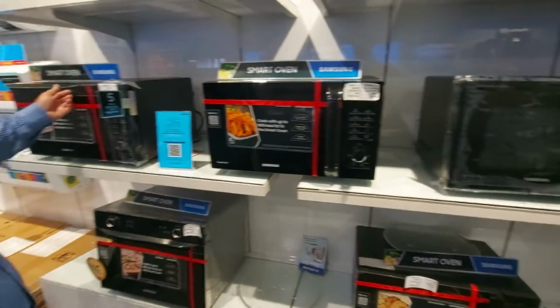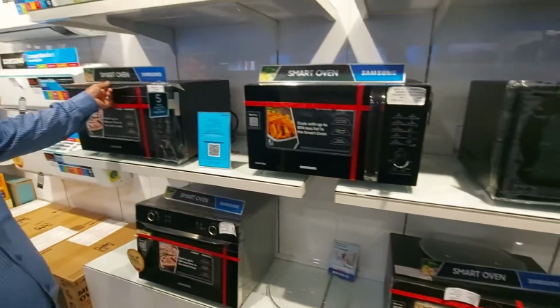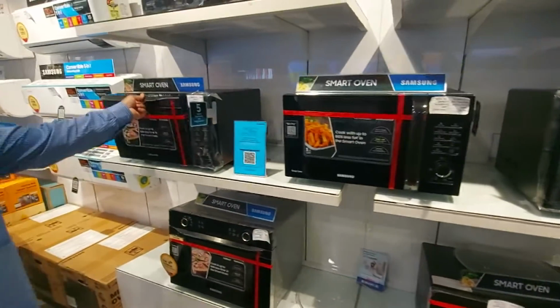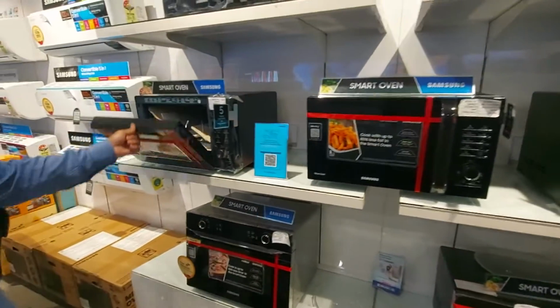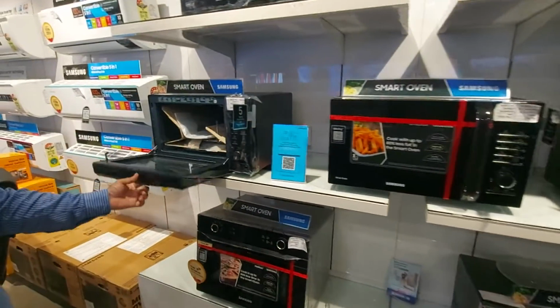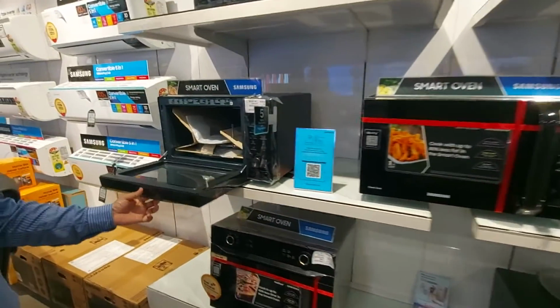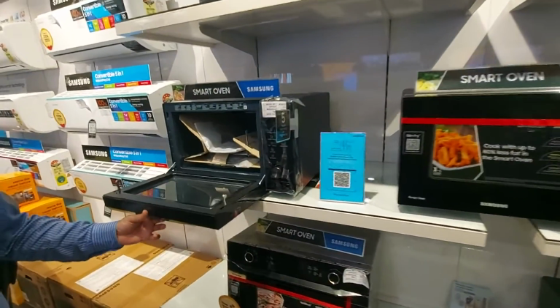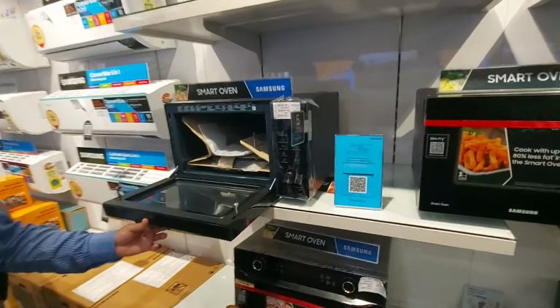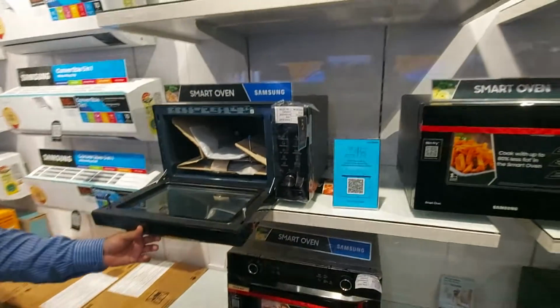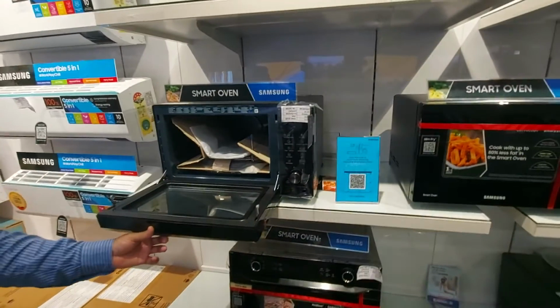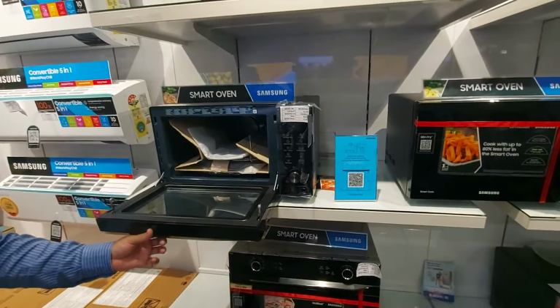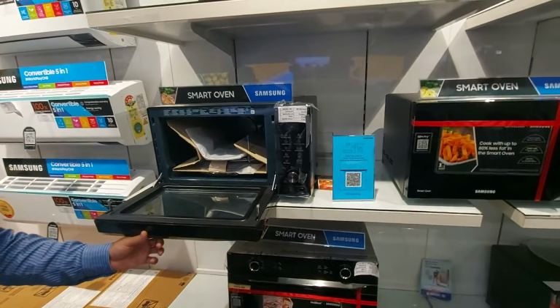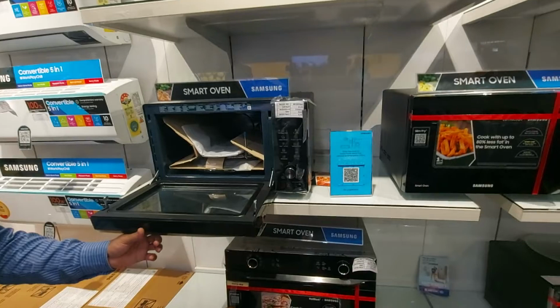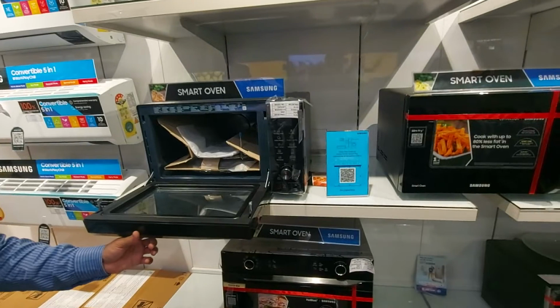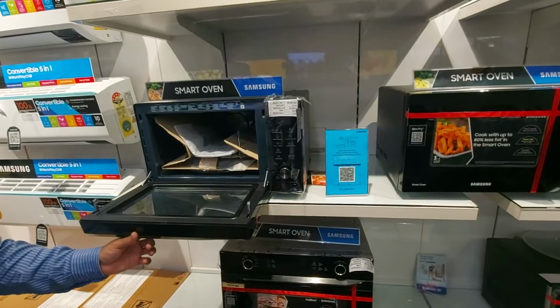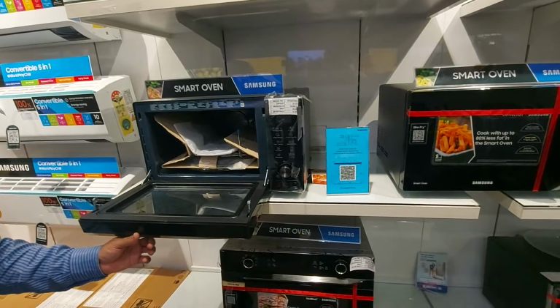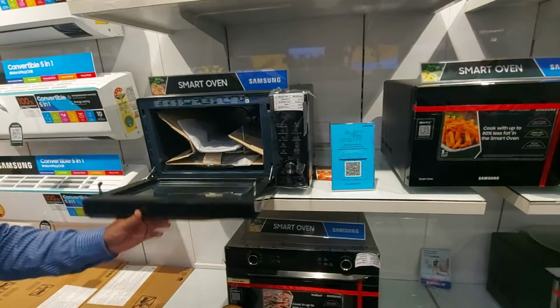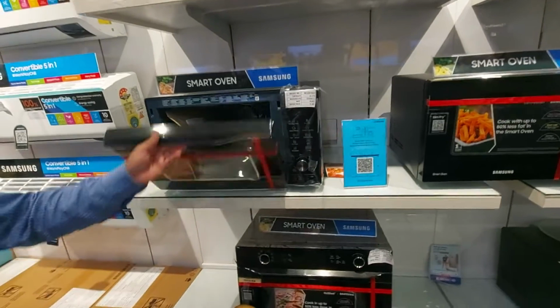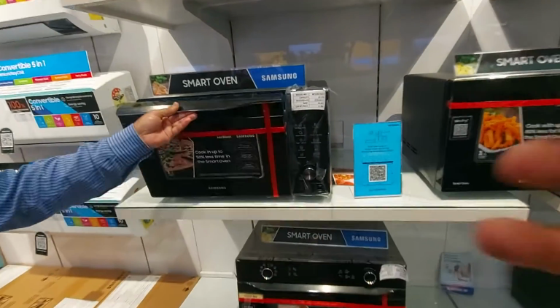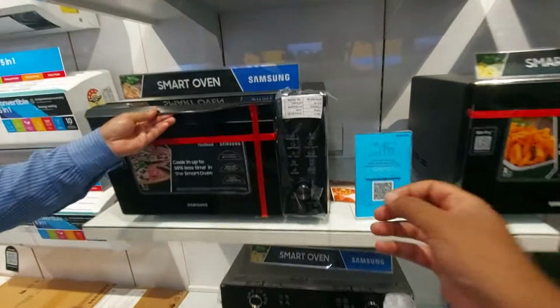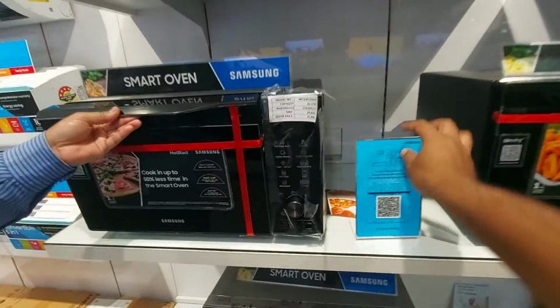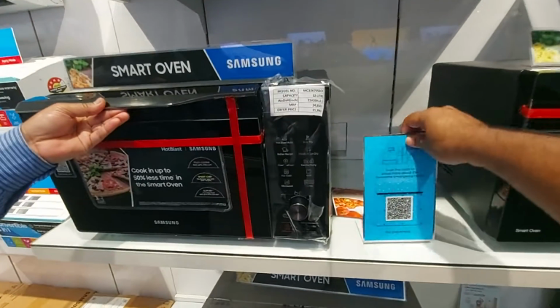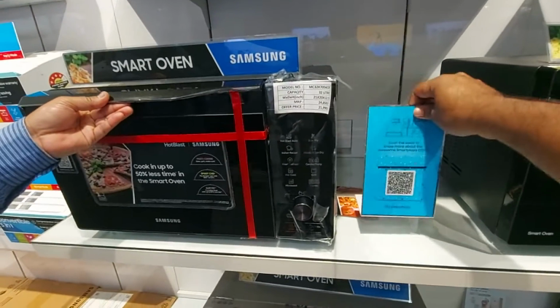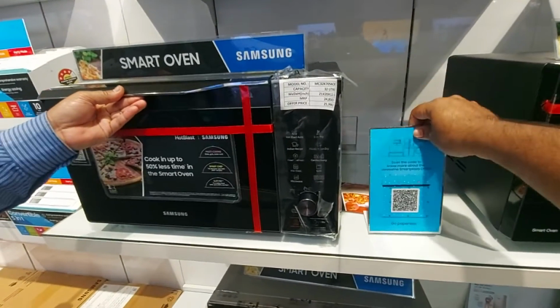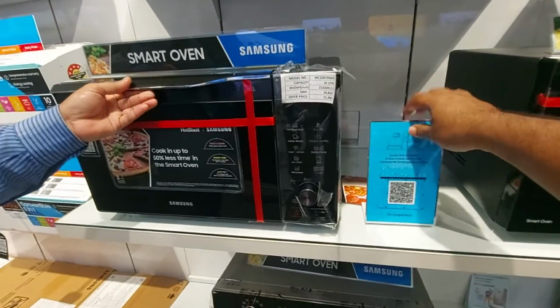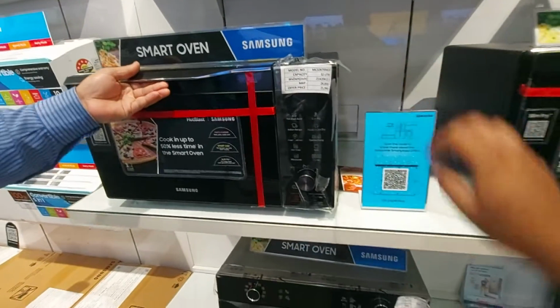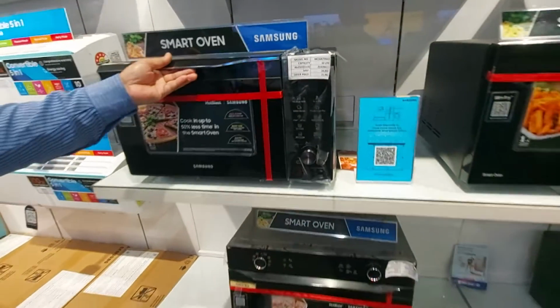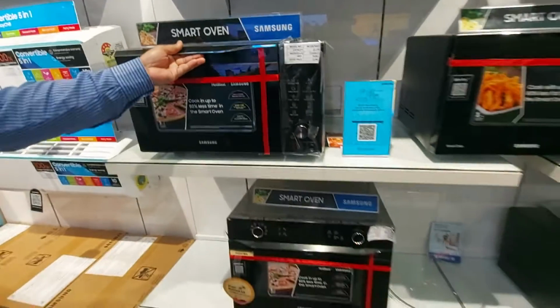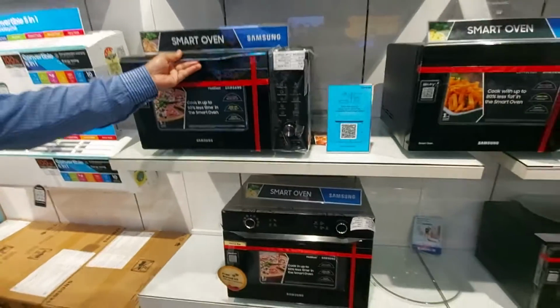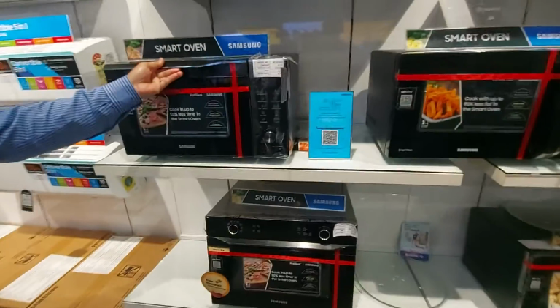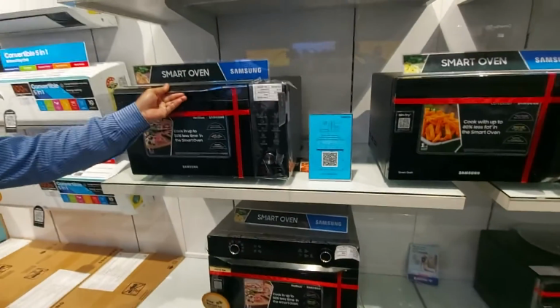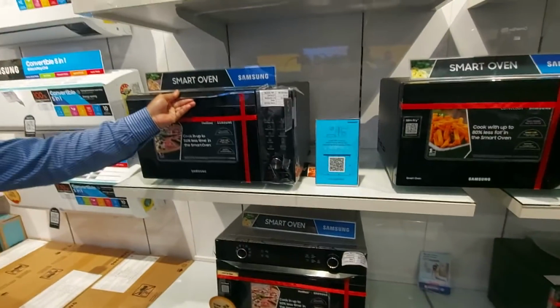This one is in the Hot Blast series. This one is basically for baking — so what features are in baking?